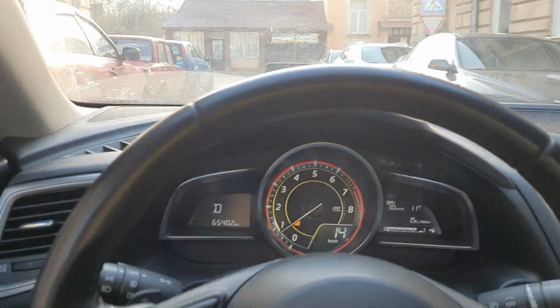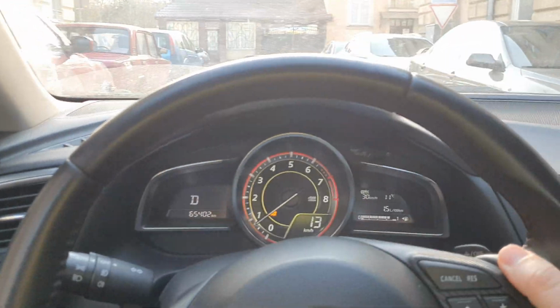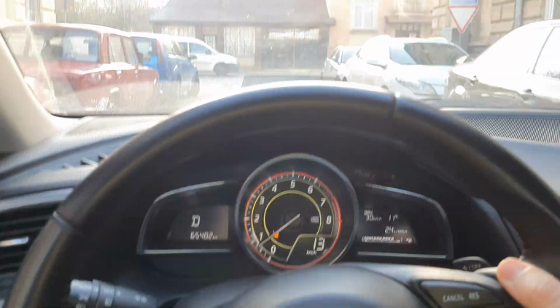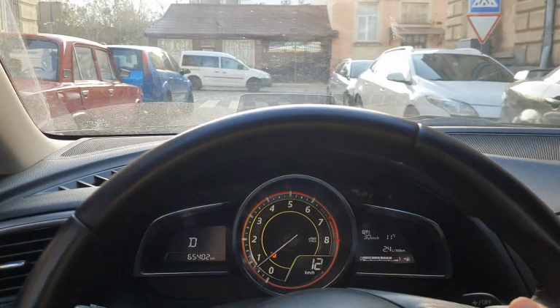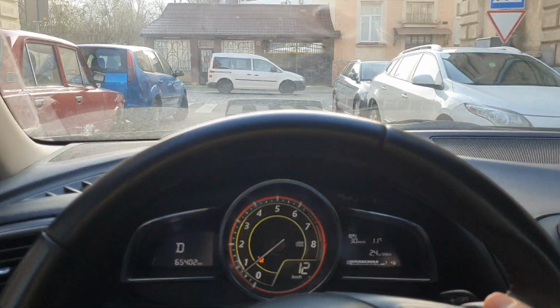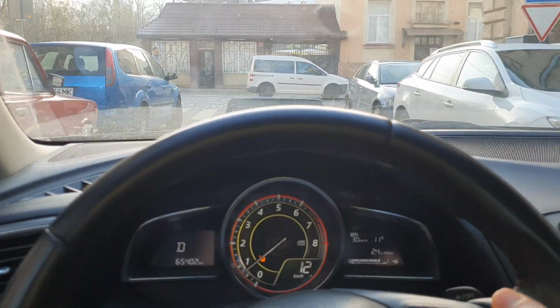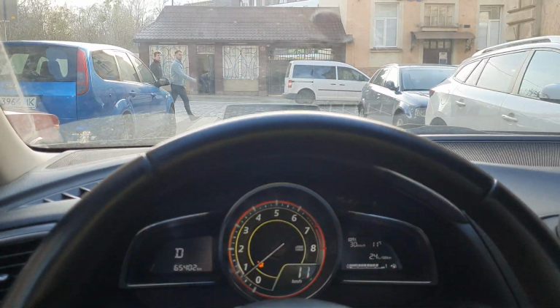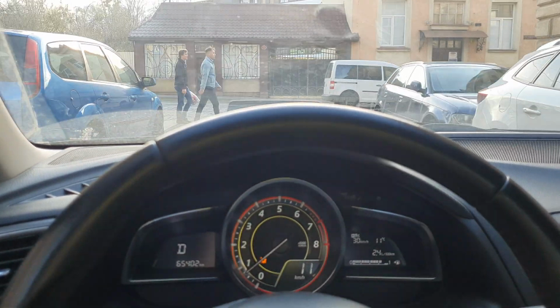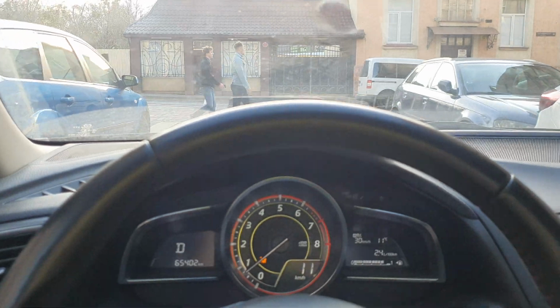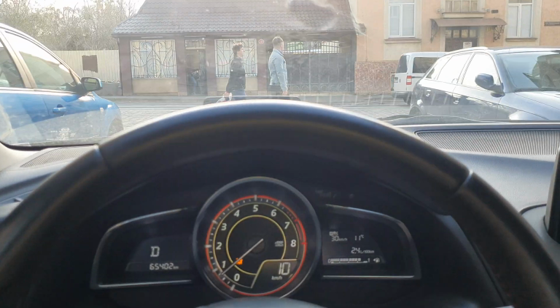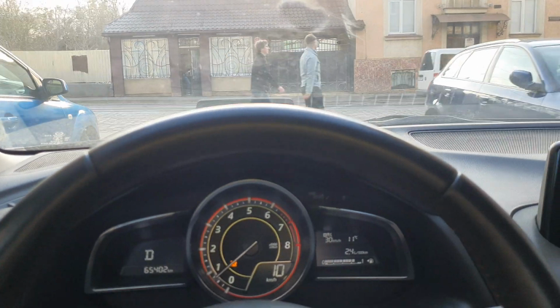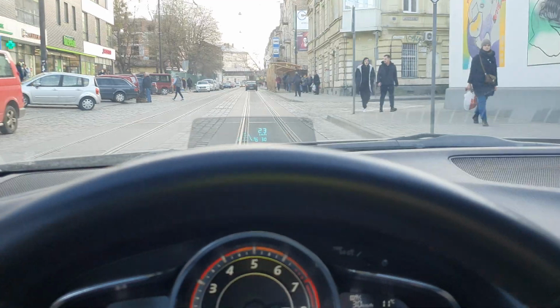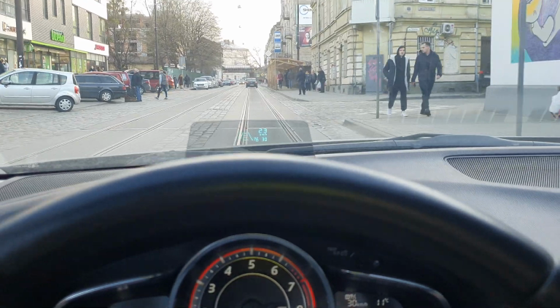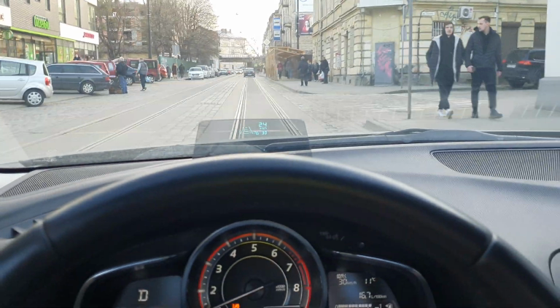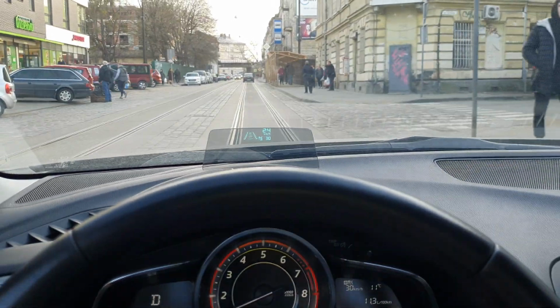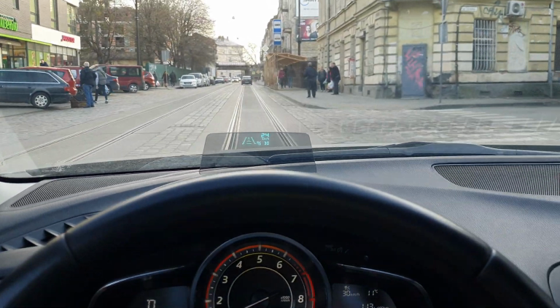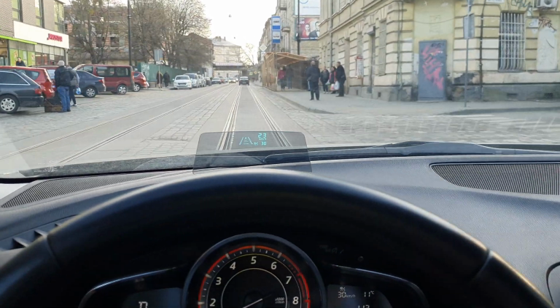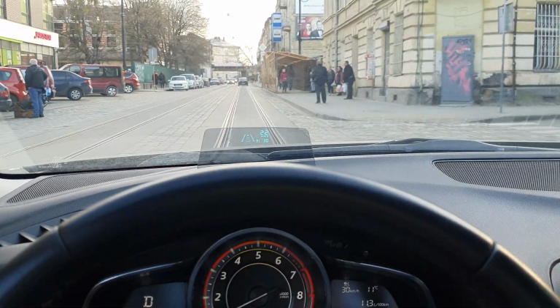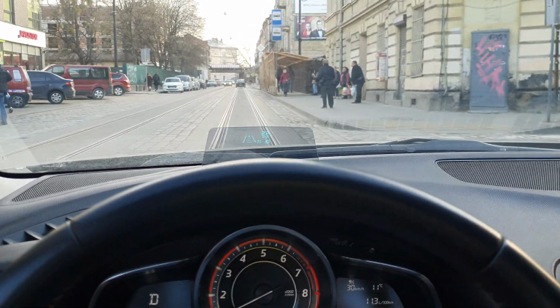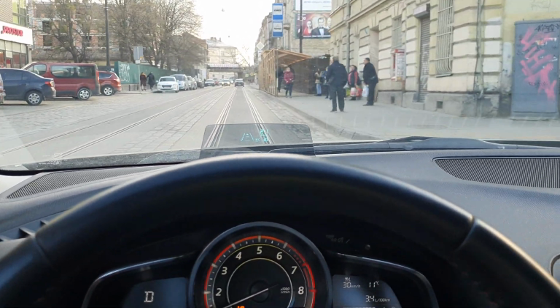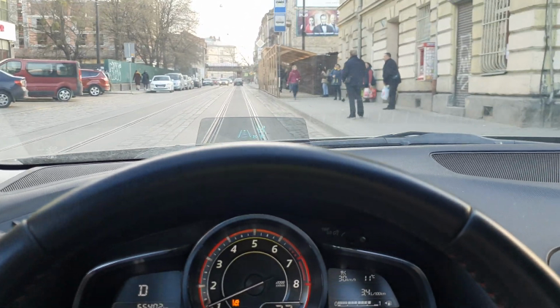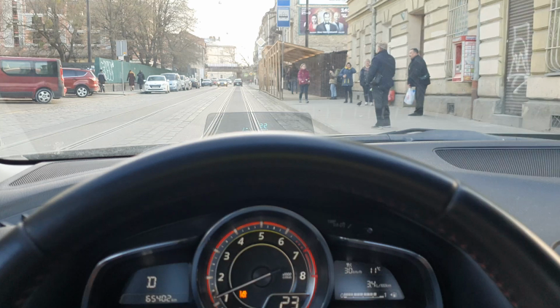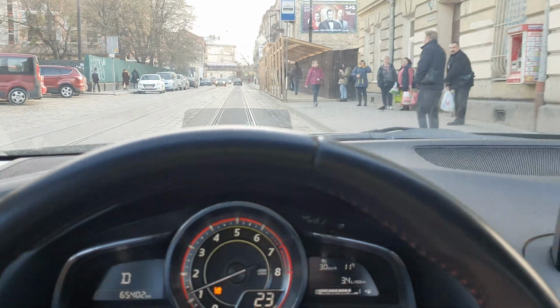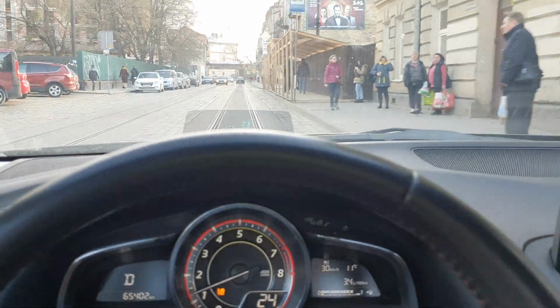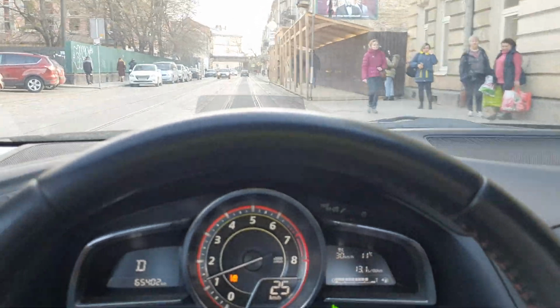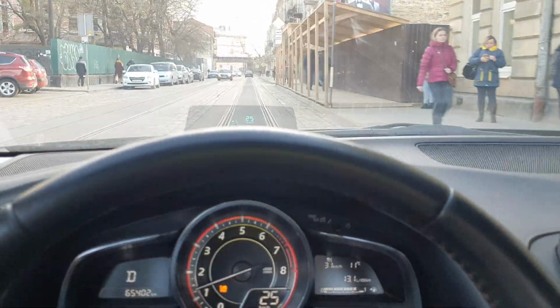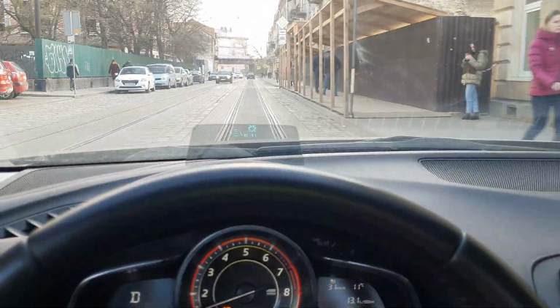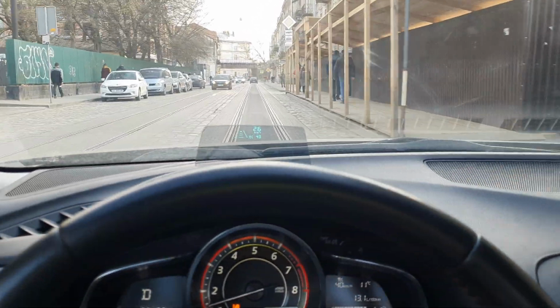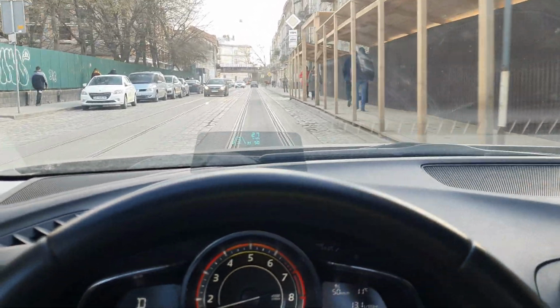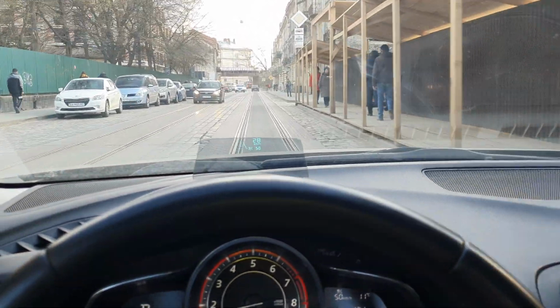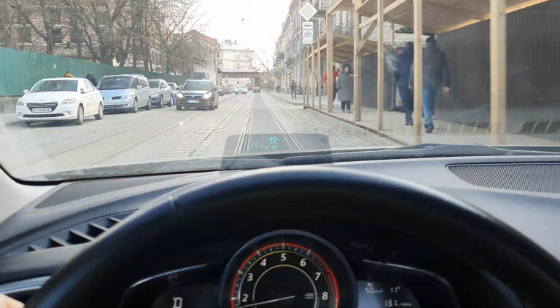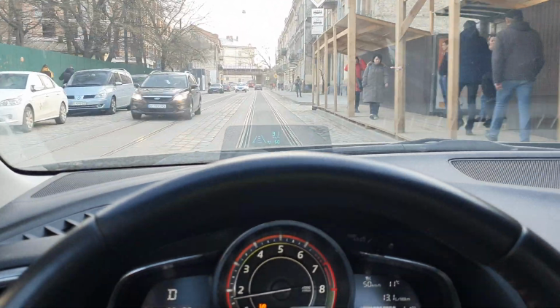Pressing the brake stops the MRCC and it shows that it has been cancelled. I'm pressing resume and putting the speed to 50 kilometers per hour.